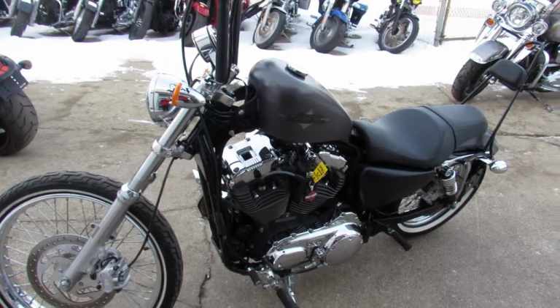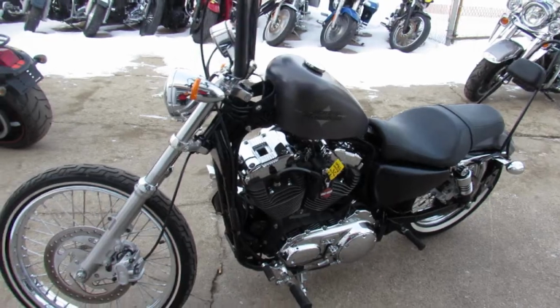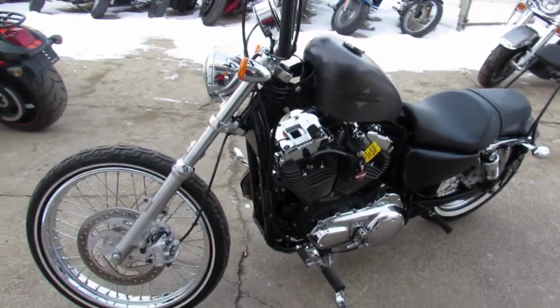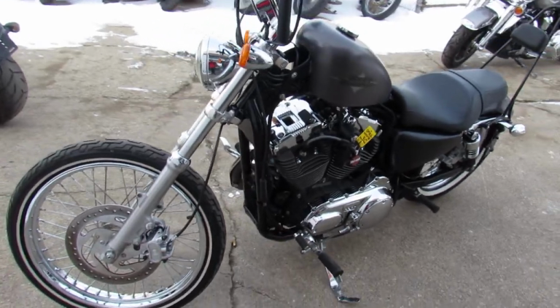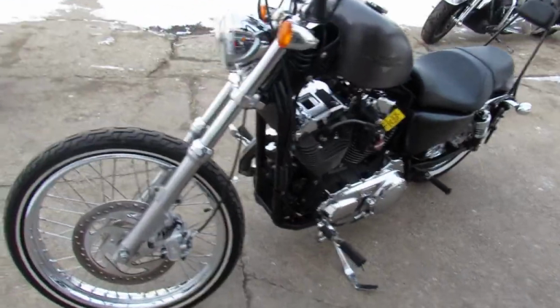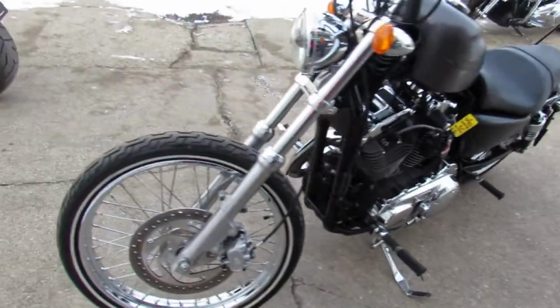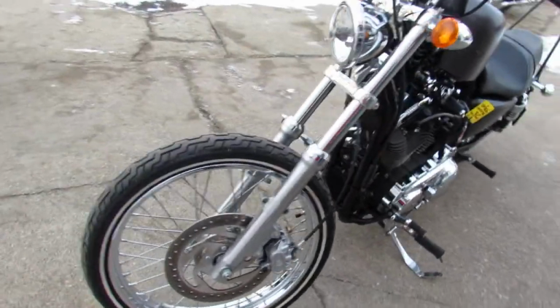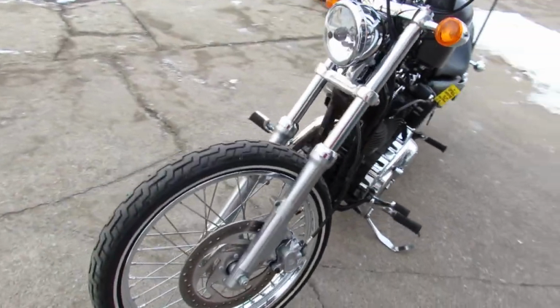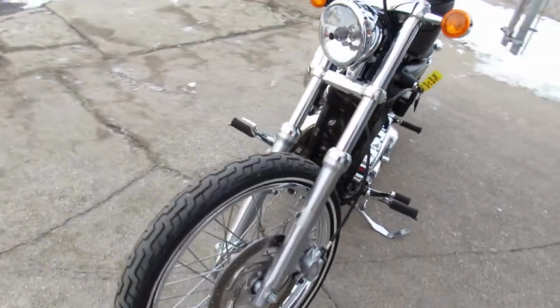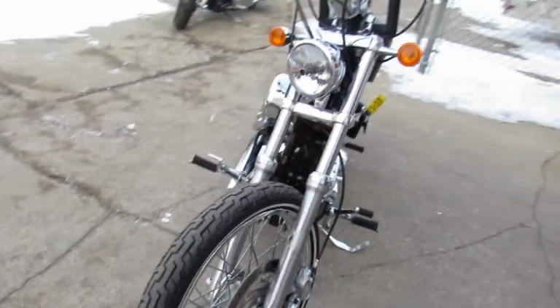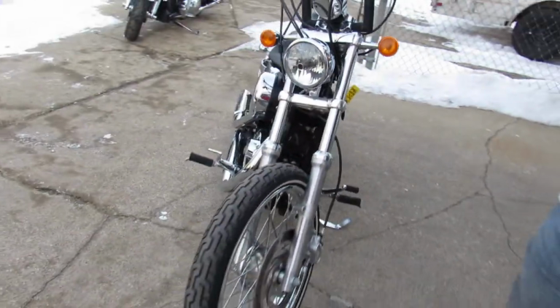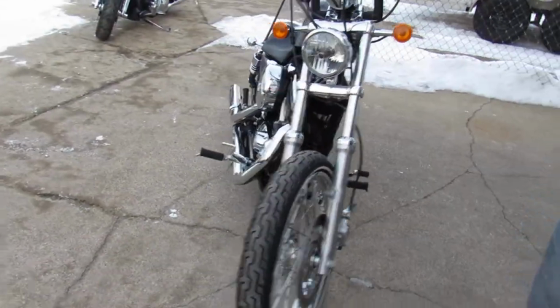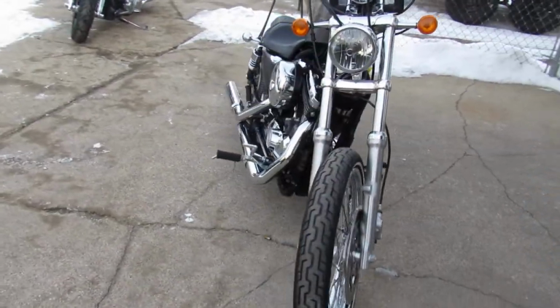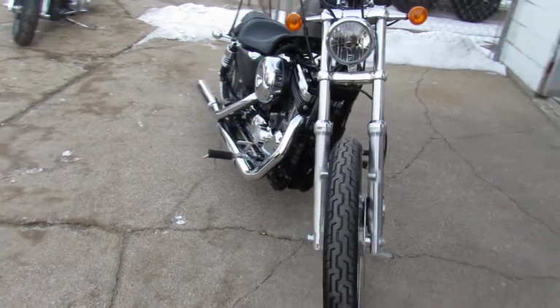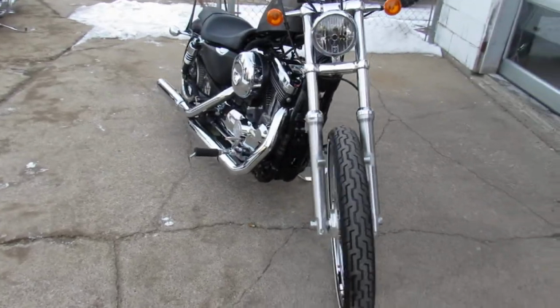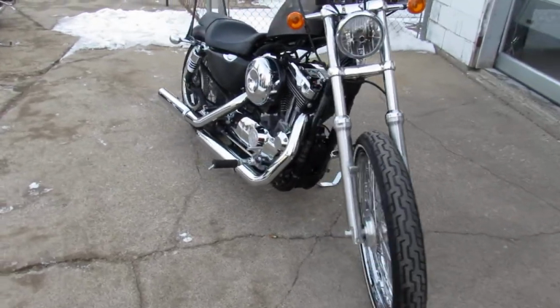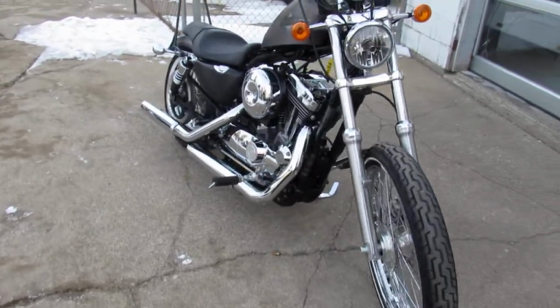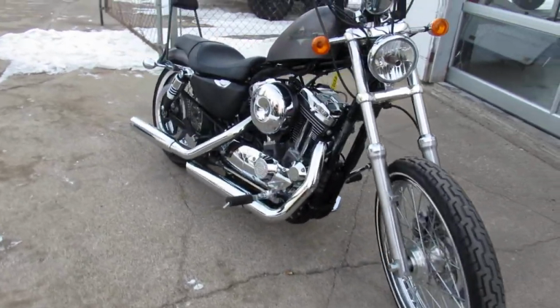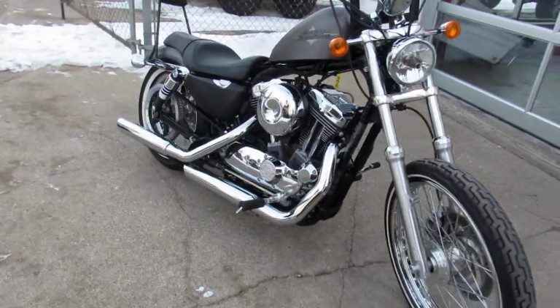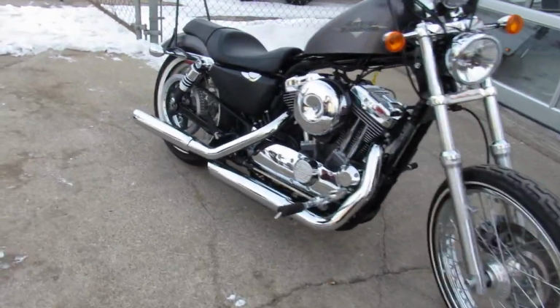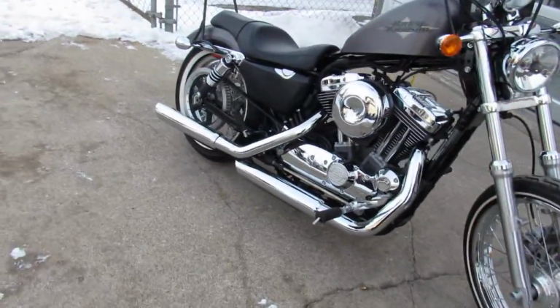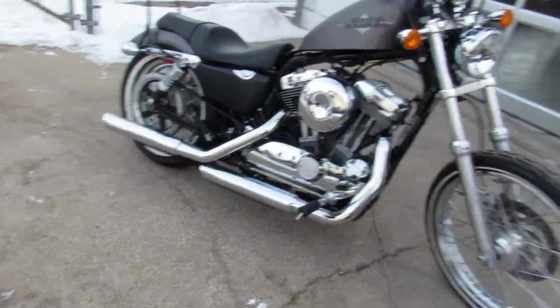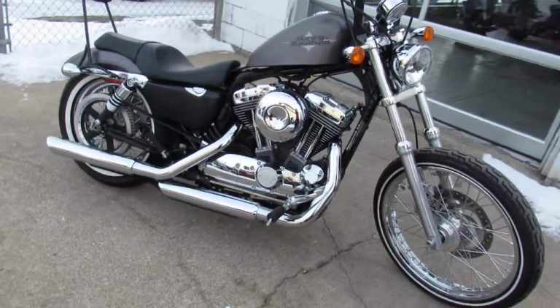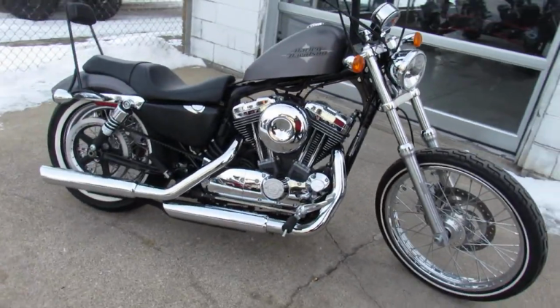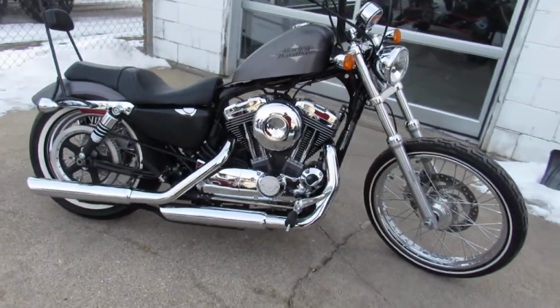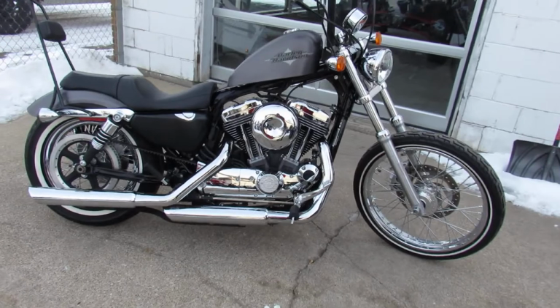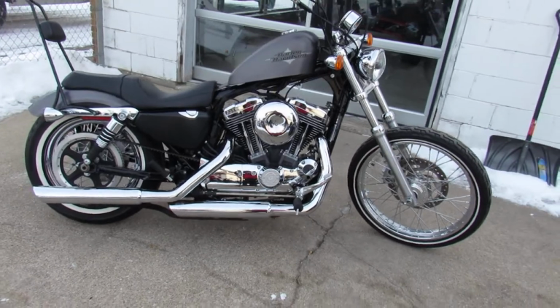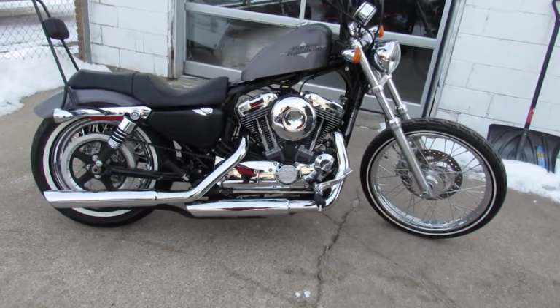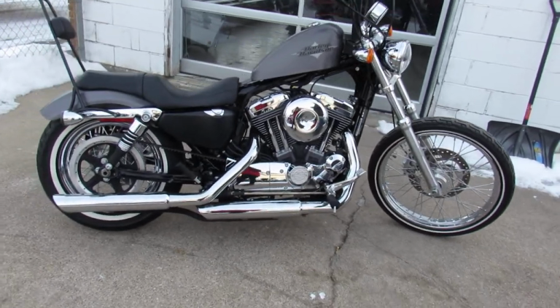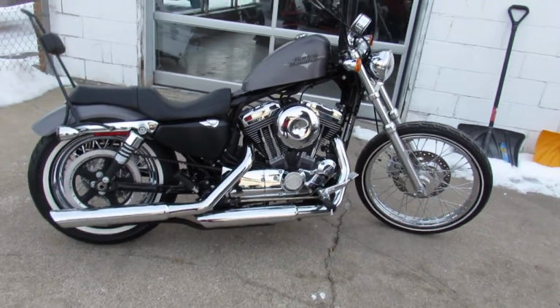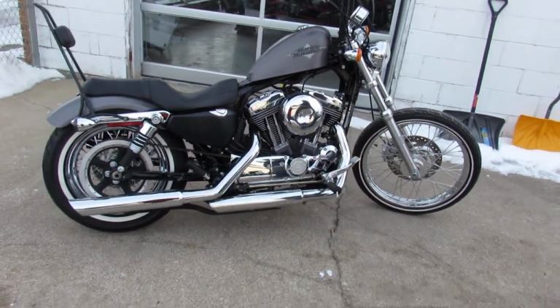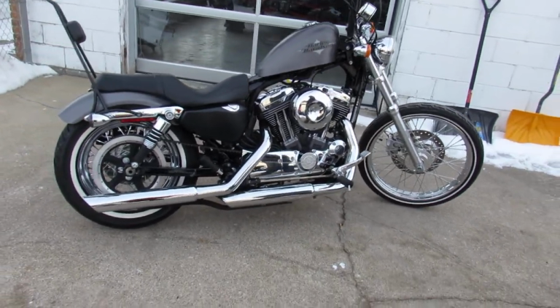Hey guys, ApprovalPowerSports.com here doing some videos on some Harleys we just got in. Check this one out — 2016 Harley 72 for sale. Only 11,419 miles, super clean, tons of chrome.